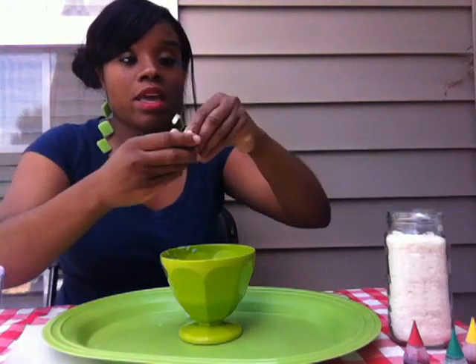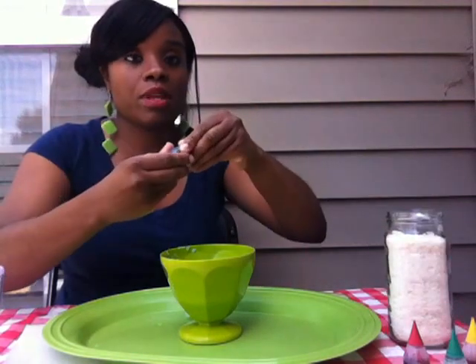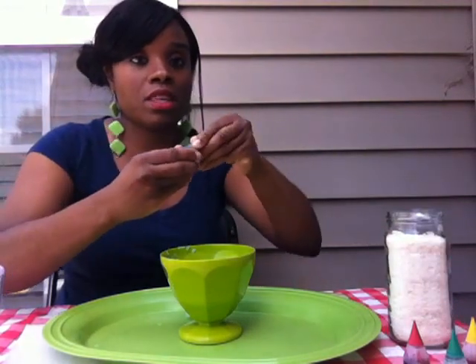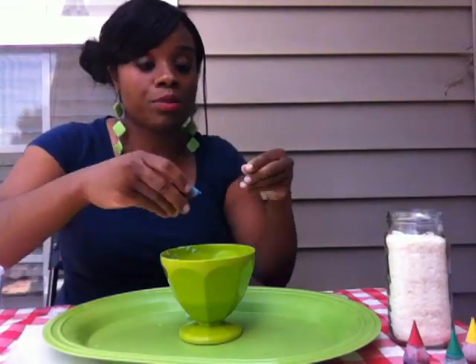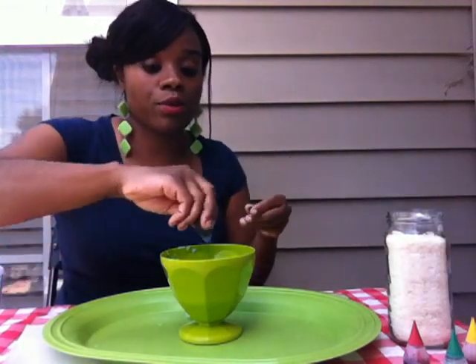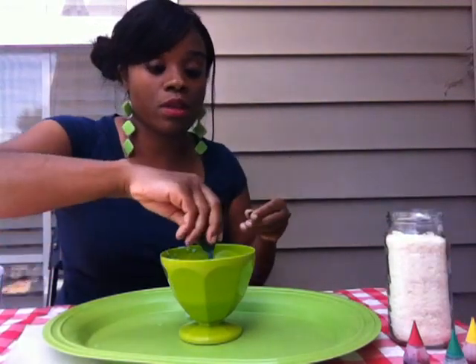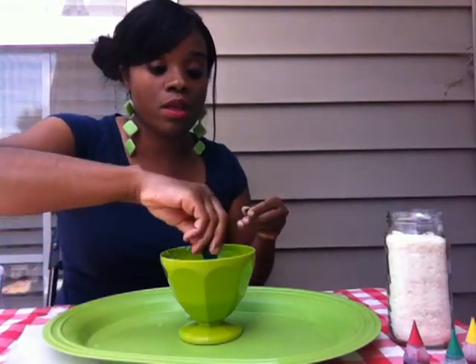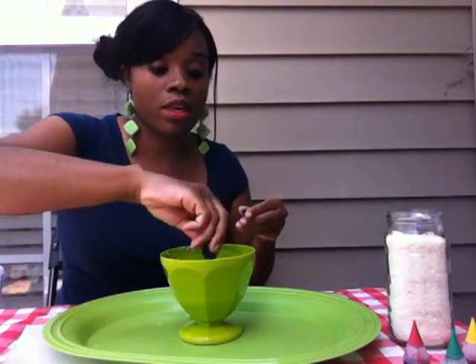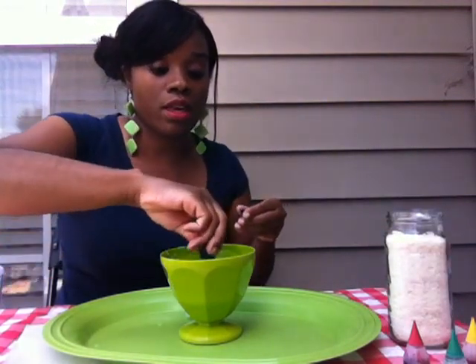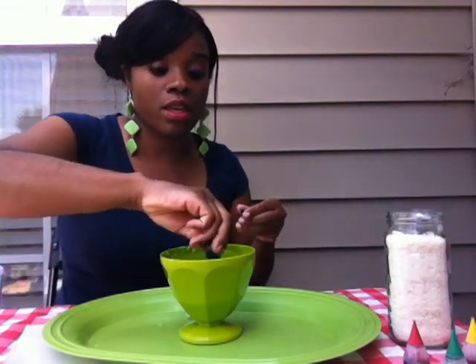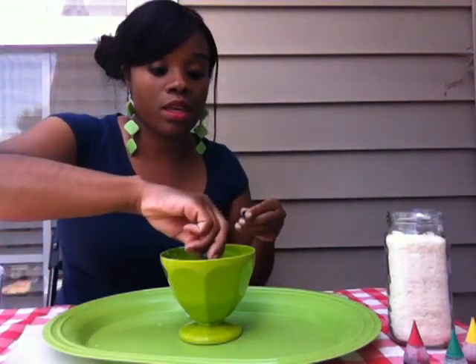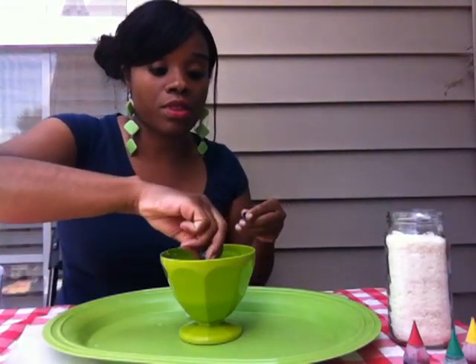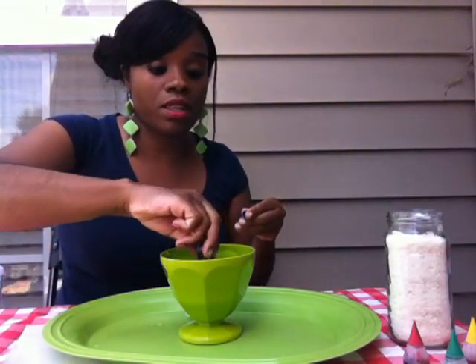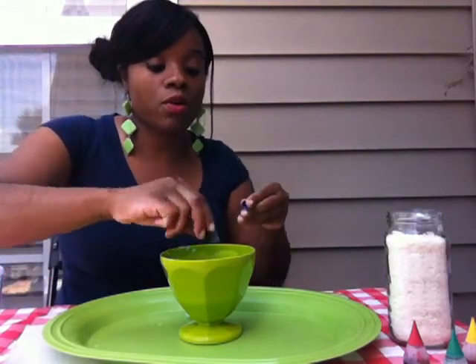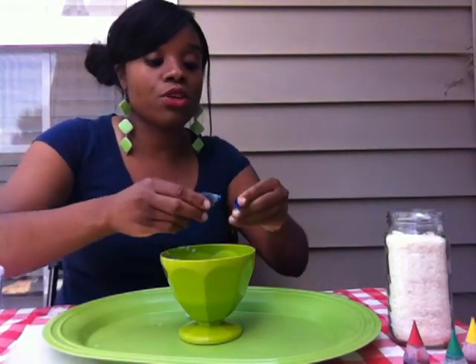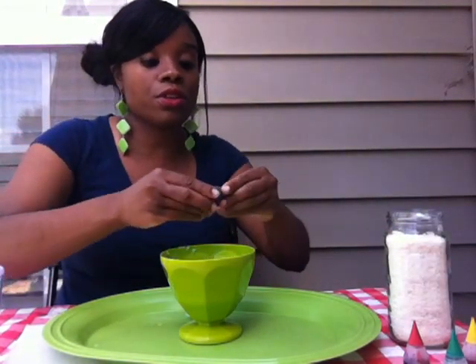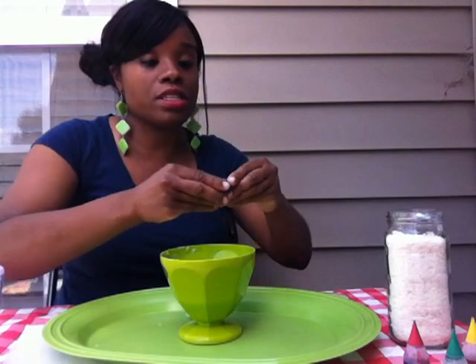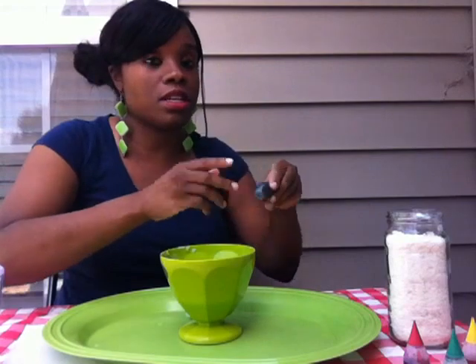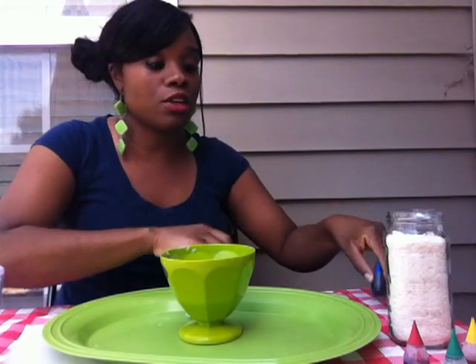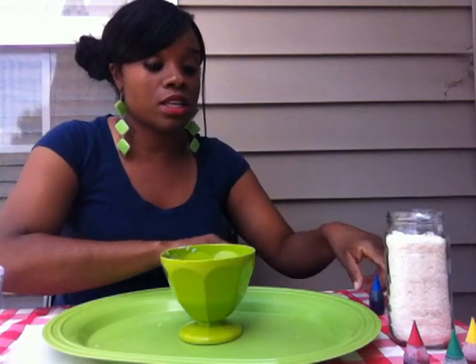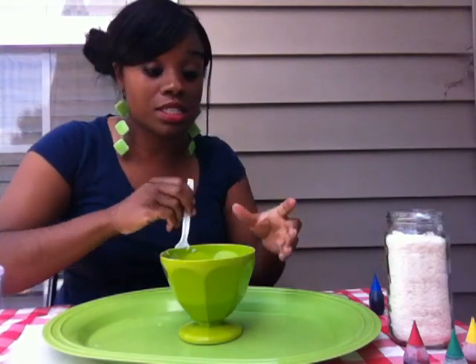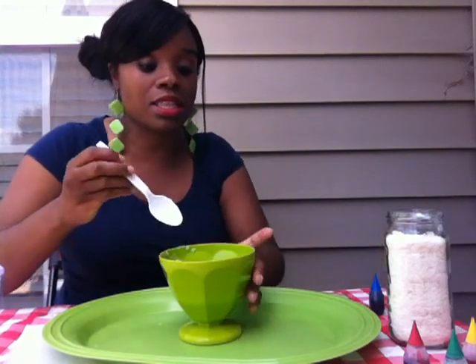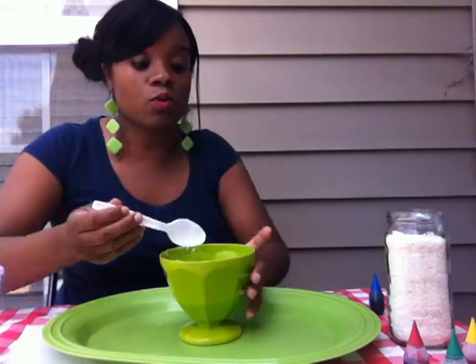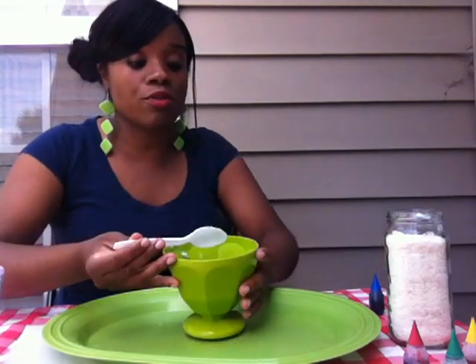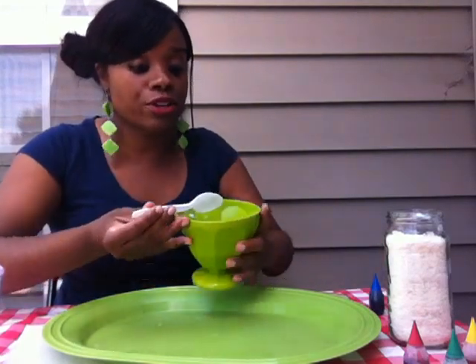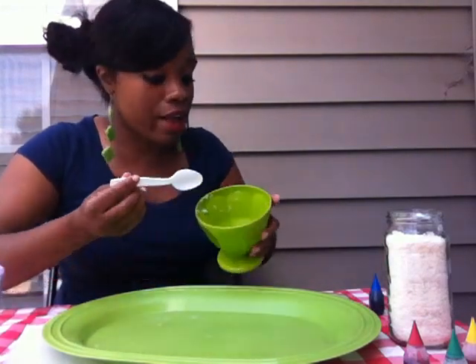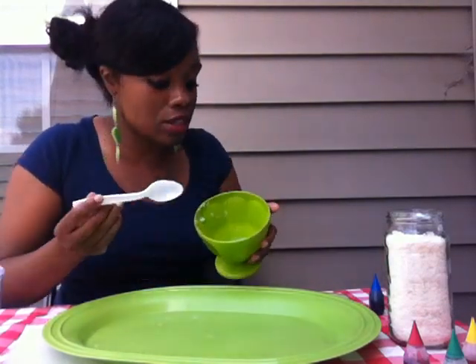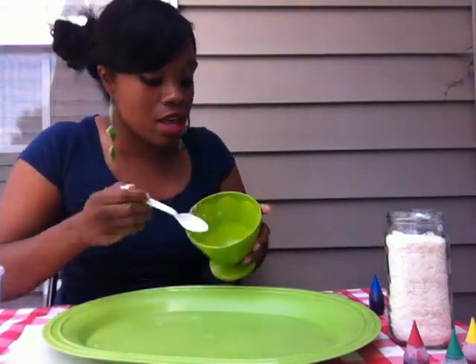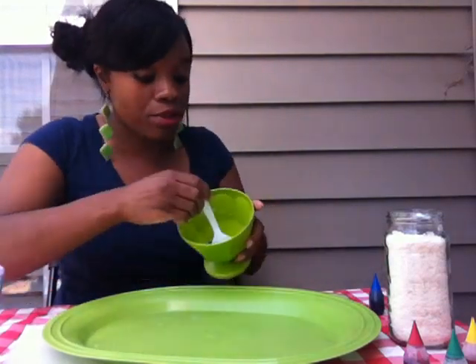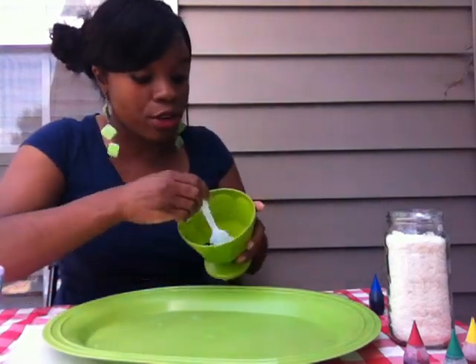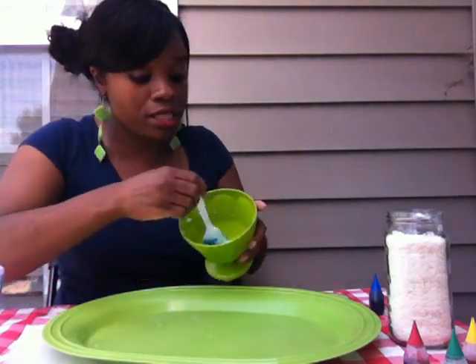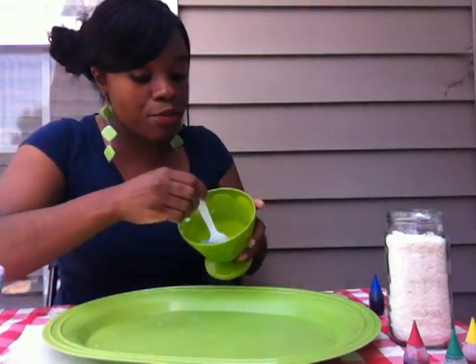And I'm going to pick the color blue — put that in there. You'll know the consistency that you want for your child. And you're going to mix it up.